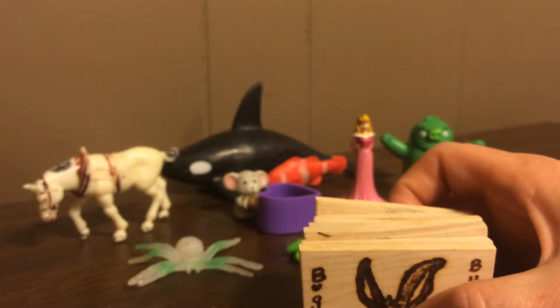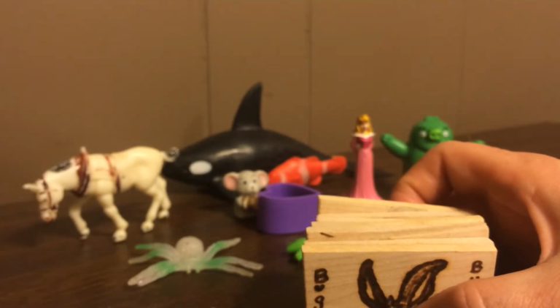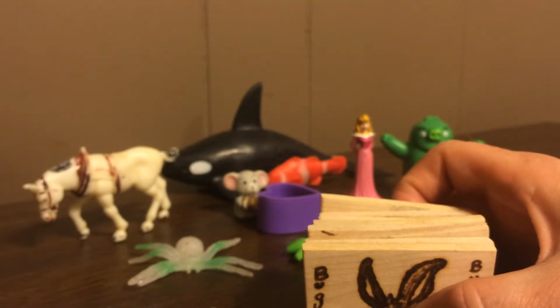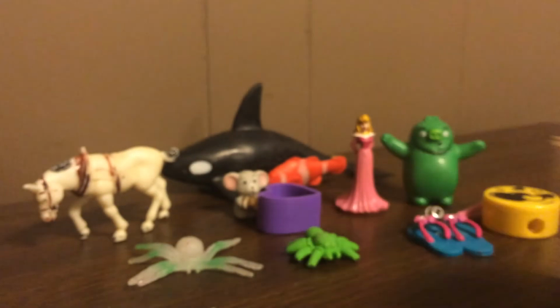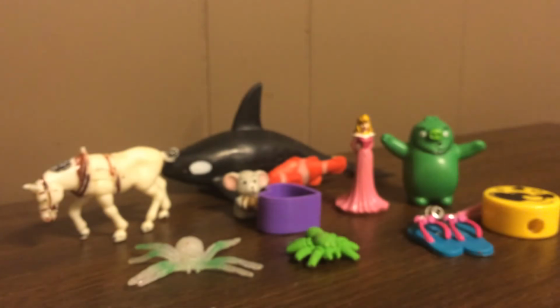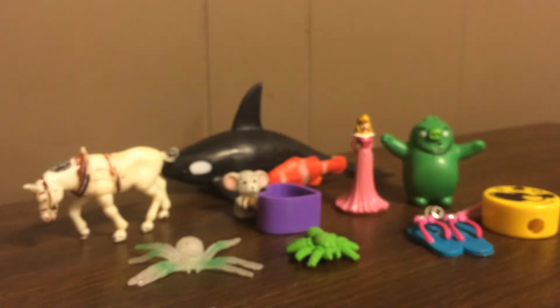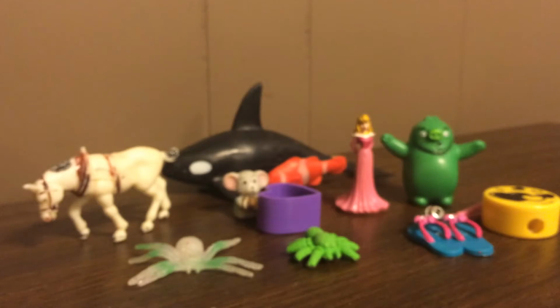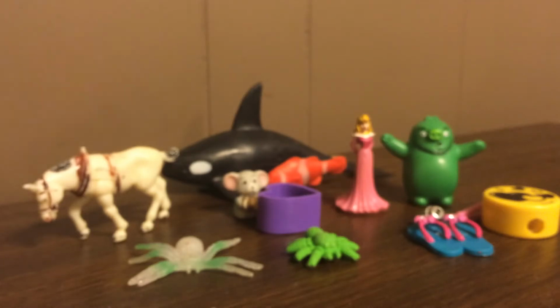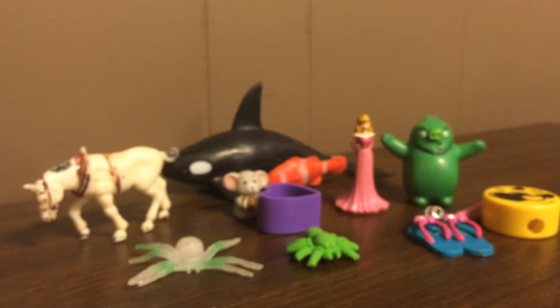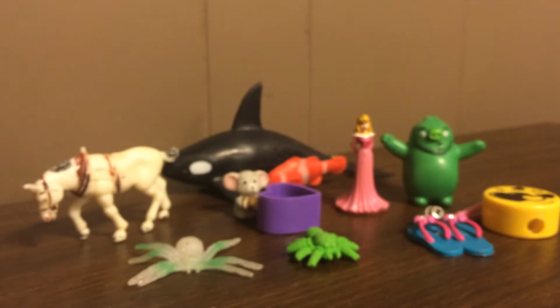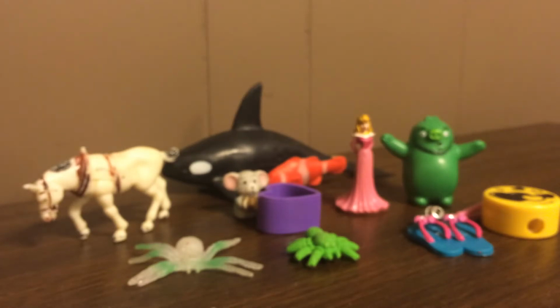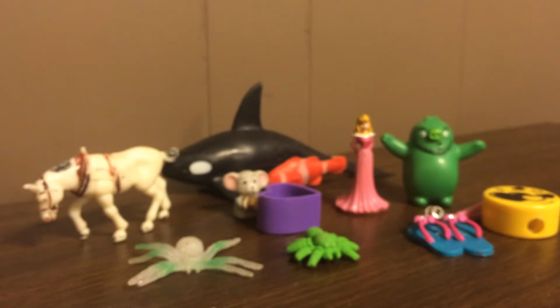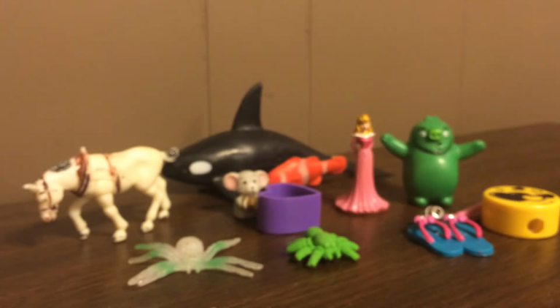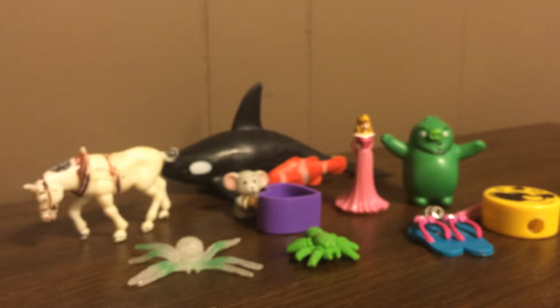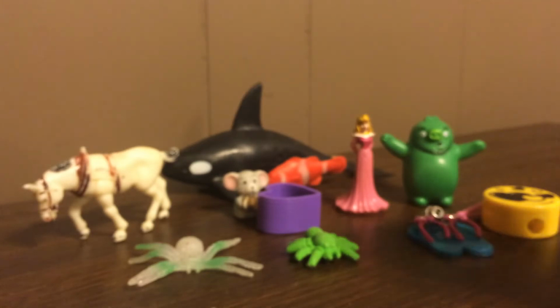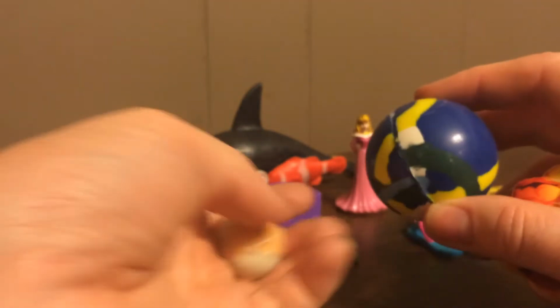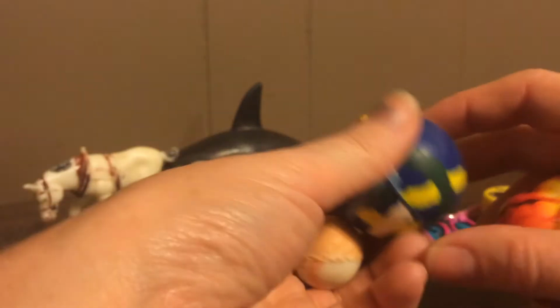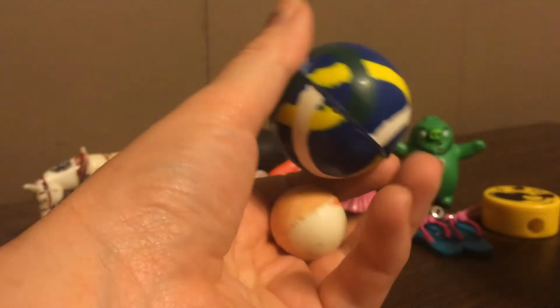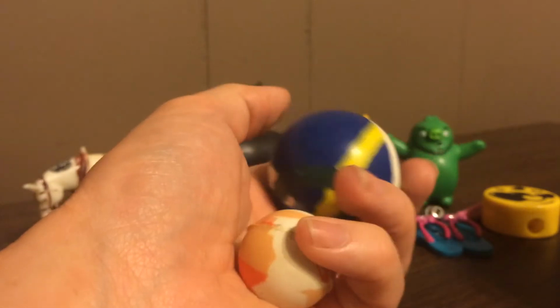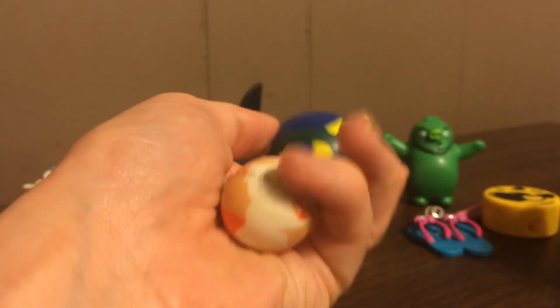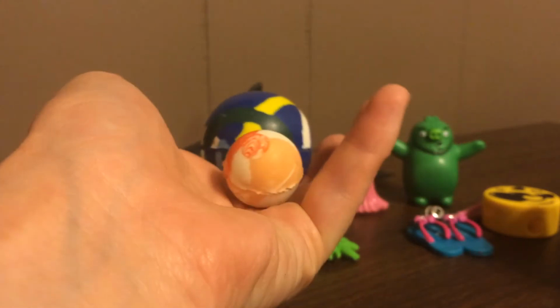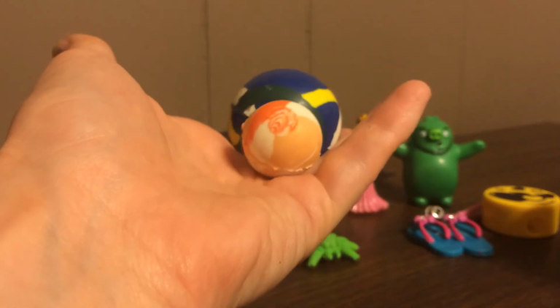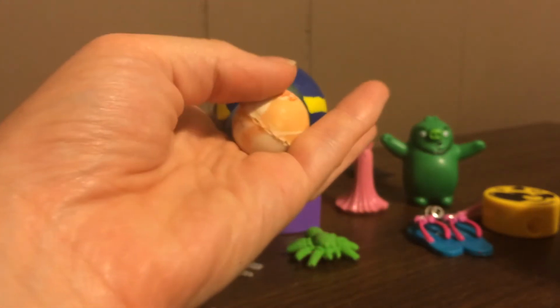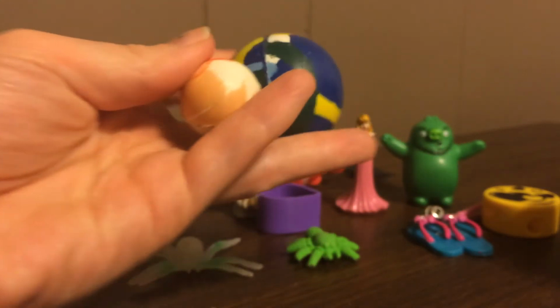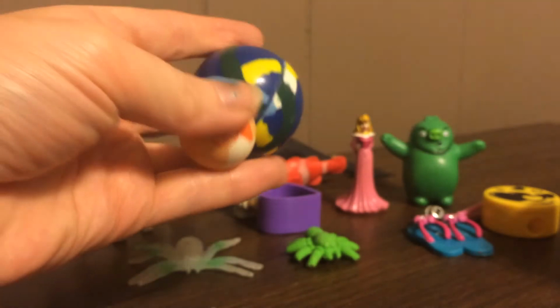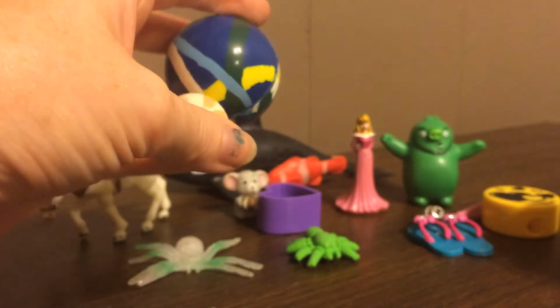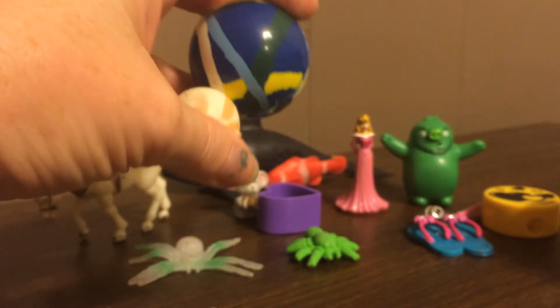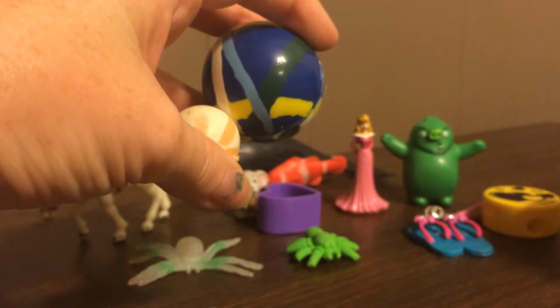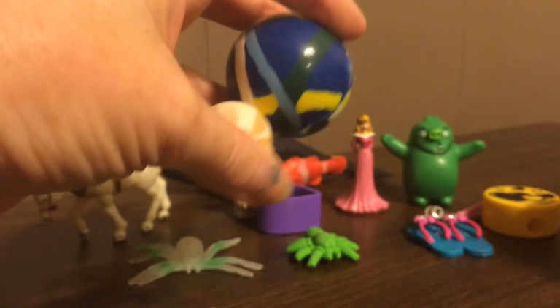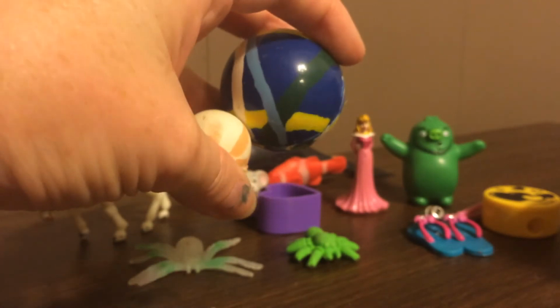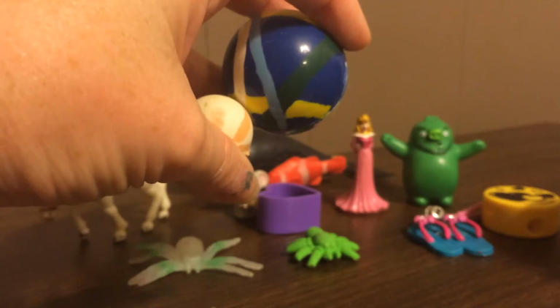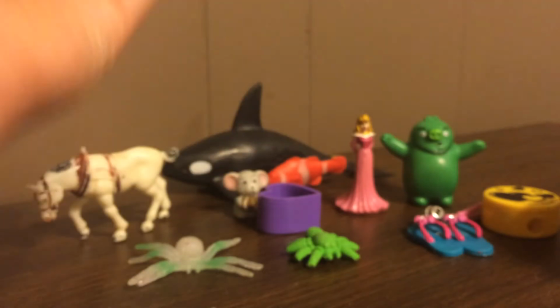I almost forgot these — I also found some bouncy balls and these 'unhappies.' I don't think it was today; I think this is also from another time. Some bouncy balls.